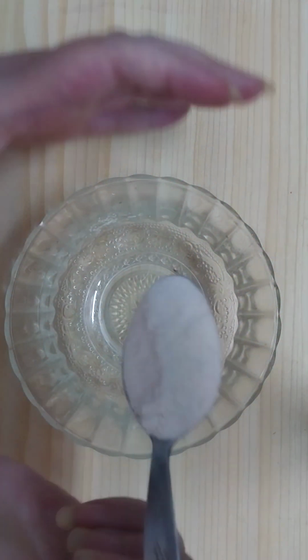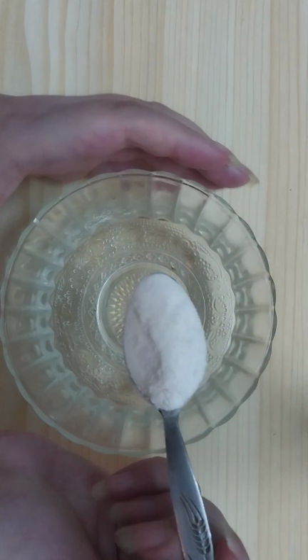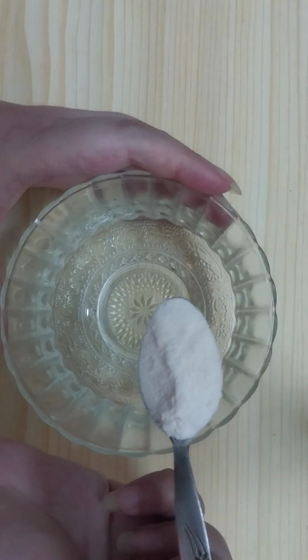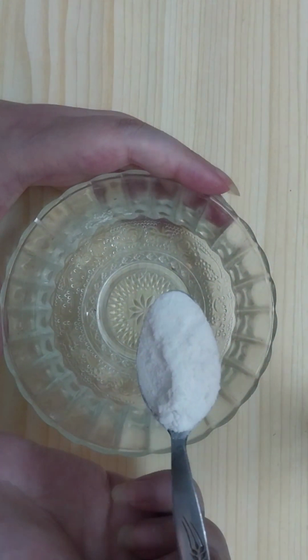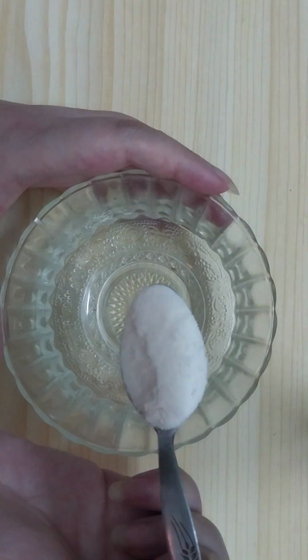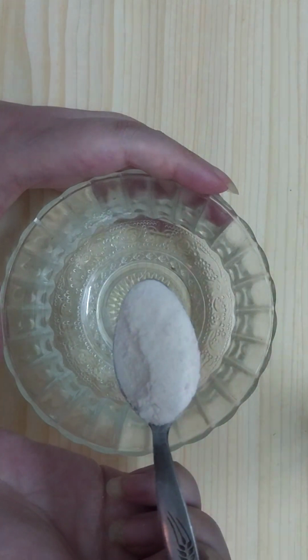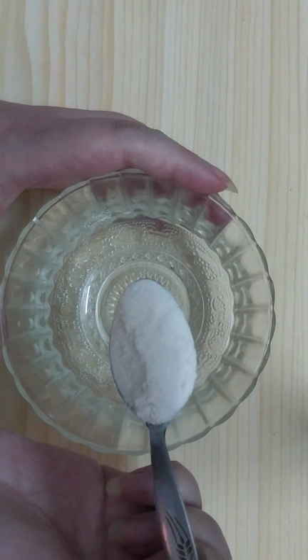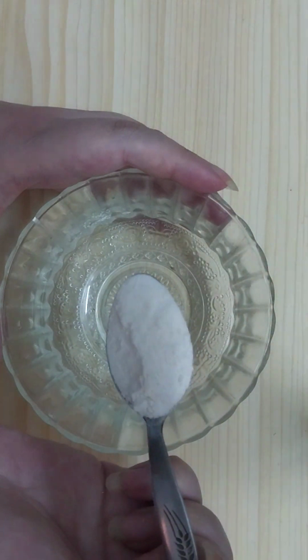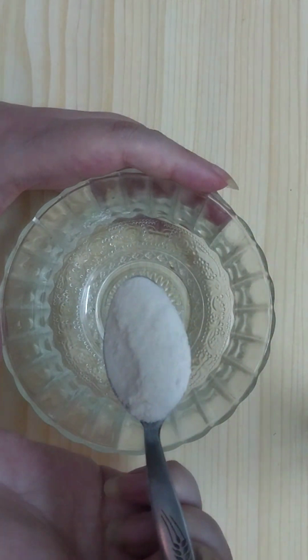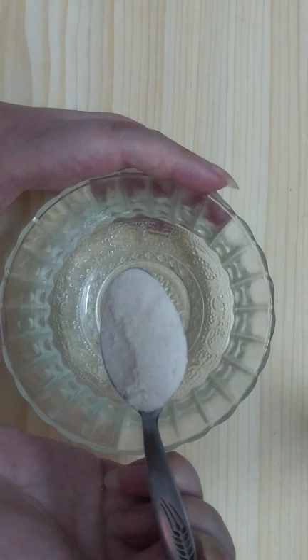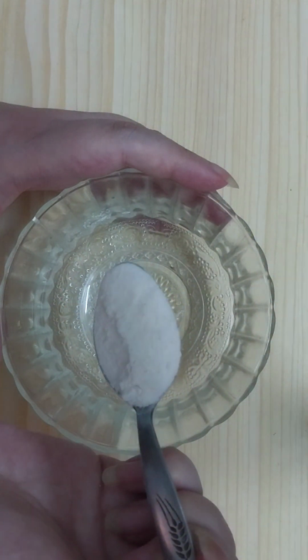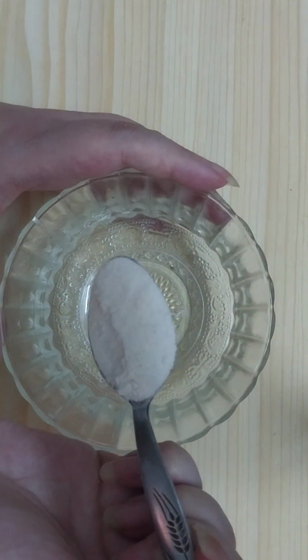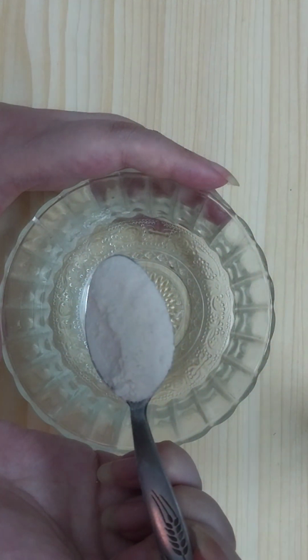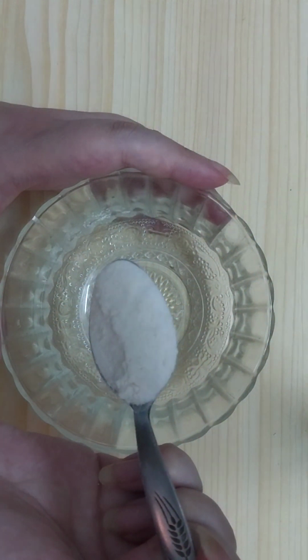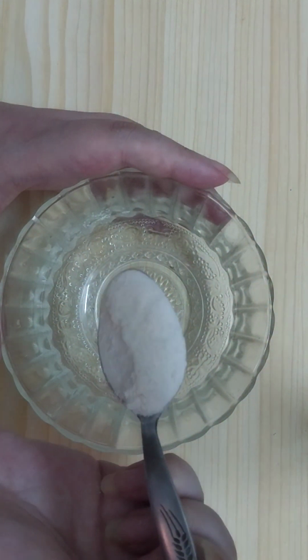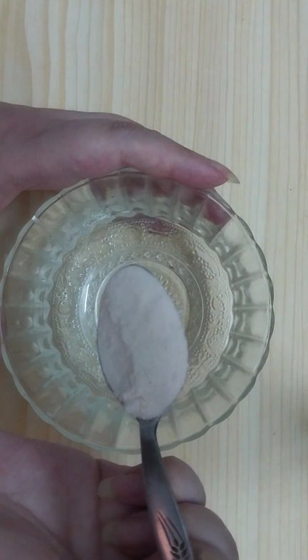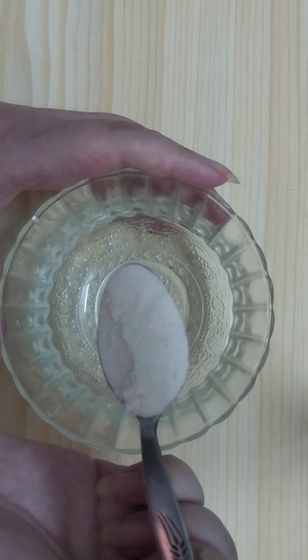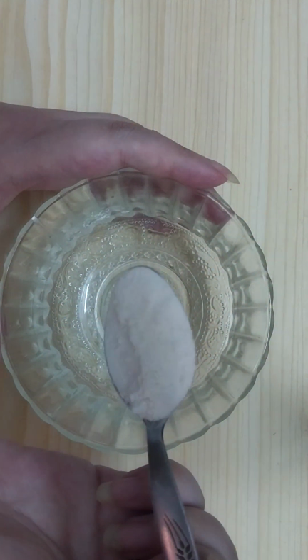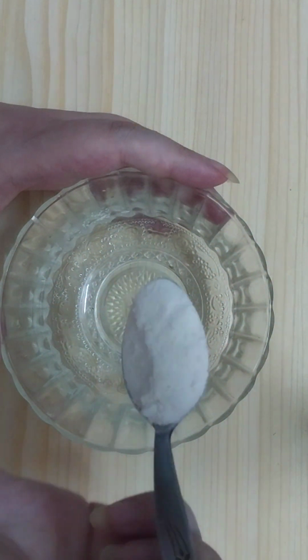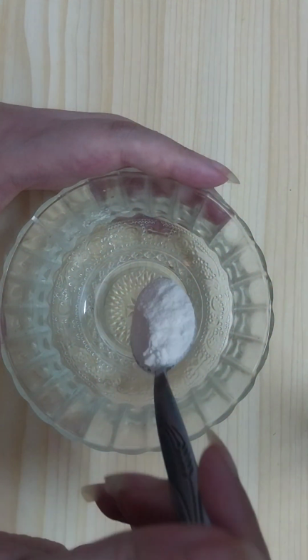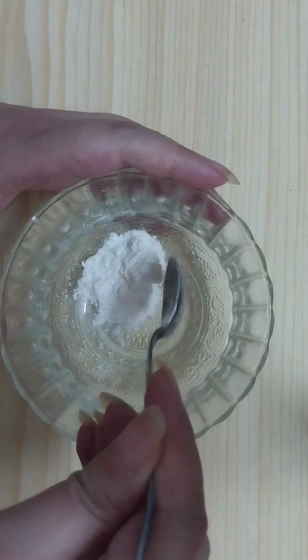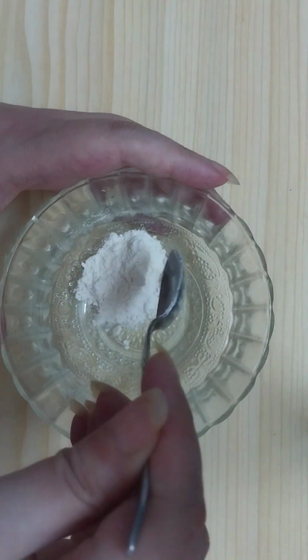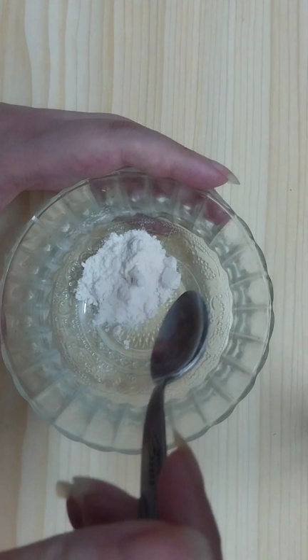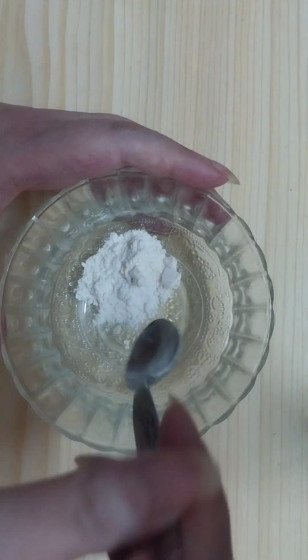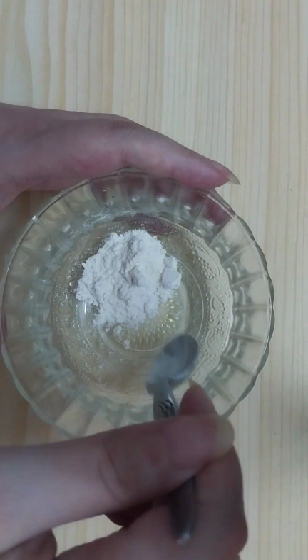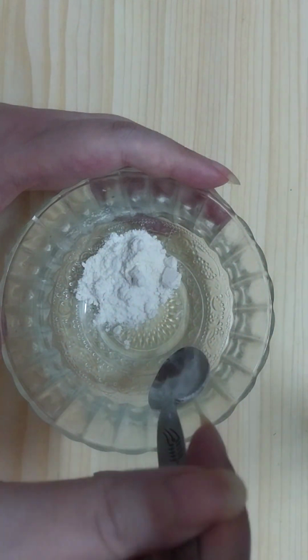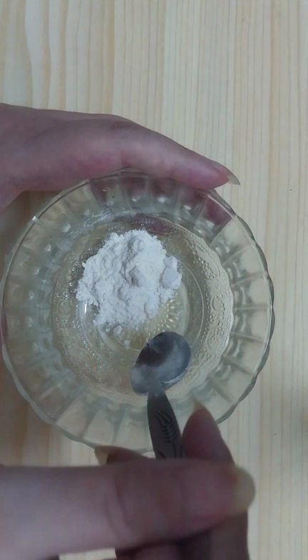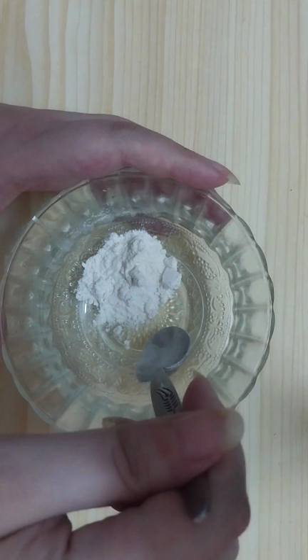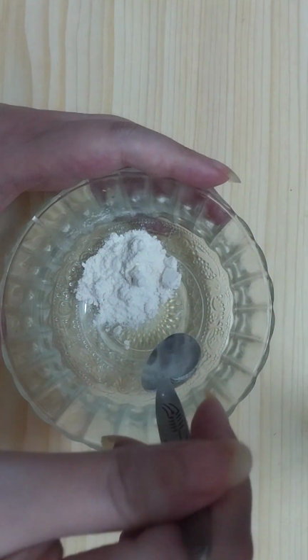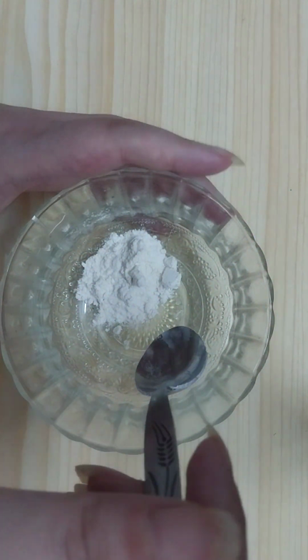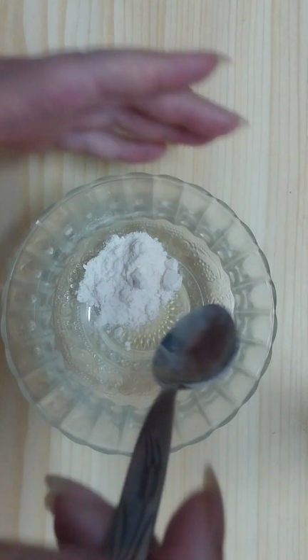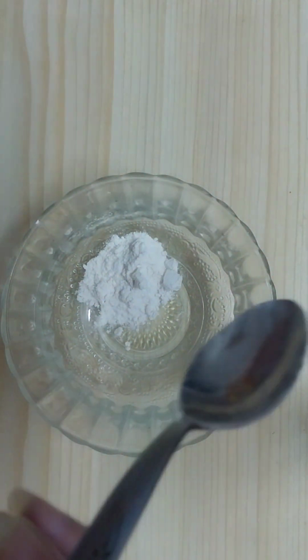The first ingredient we will need to prepare this remedy is two teaspoons of rice flour. If you have rice, you can grind it into a fine powder and use it for the remedy.